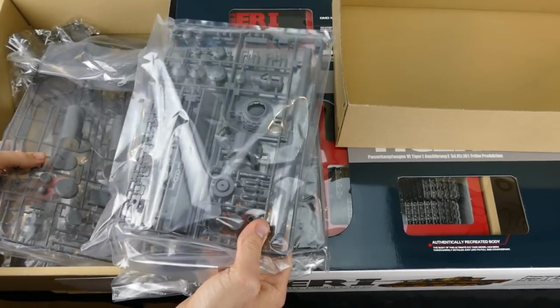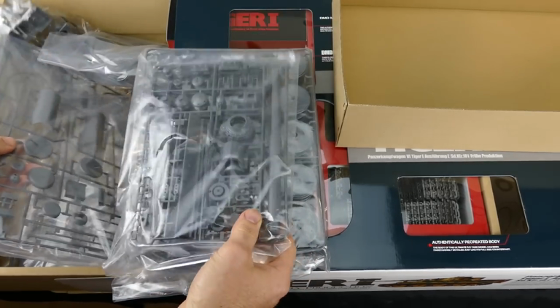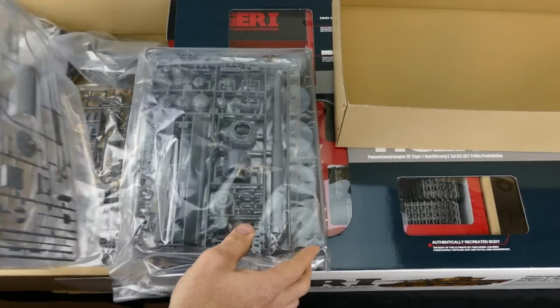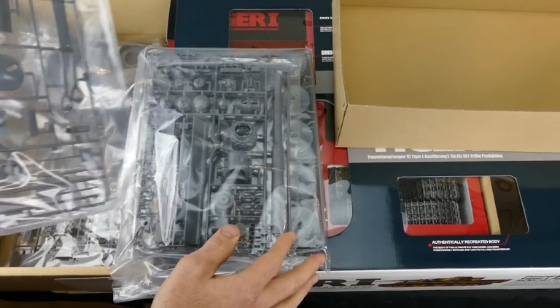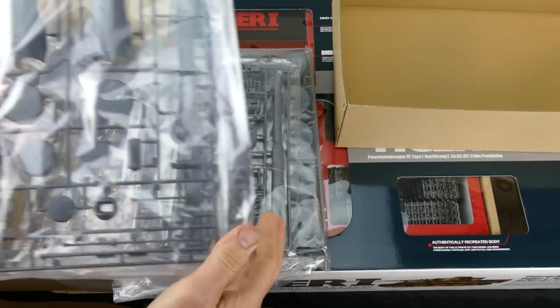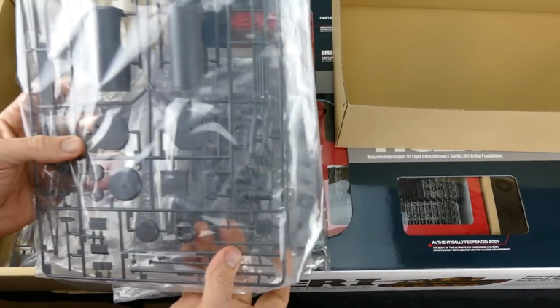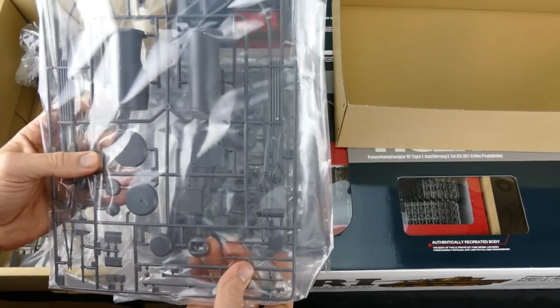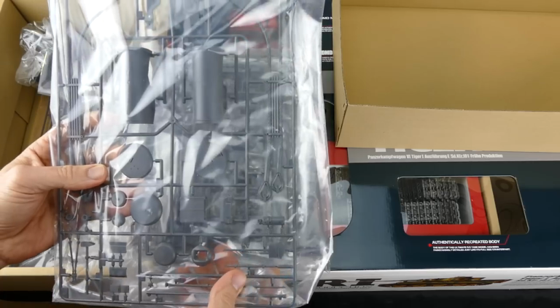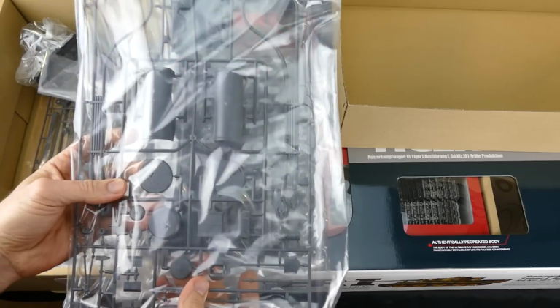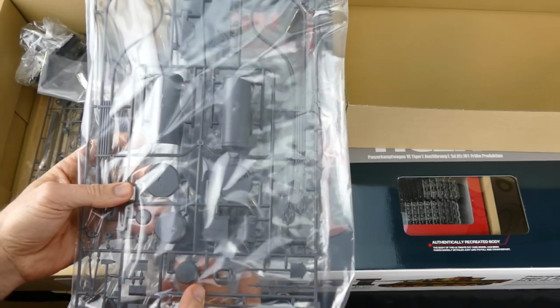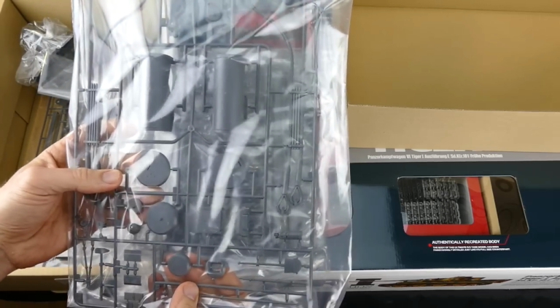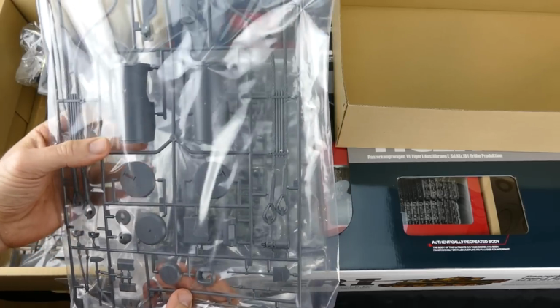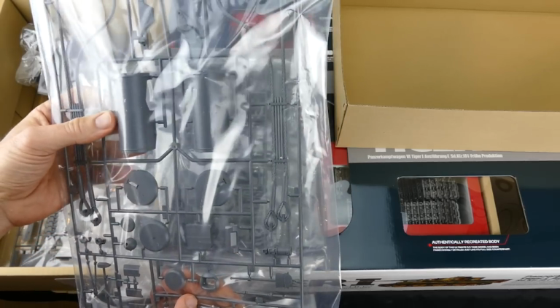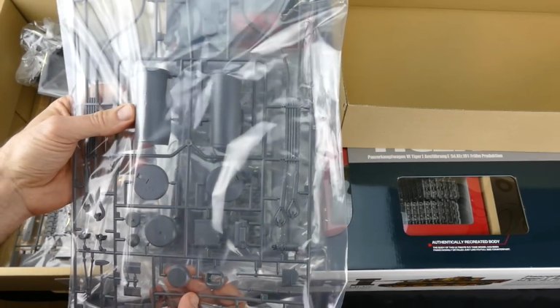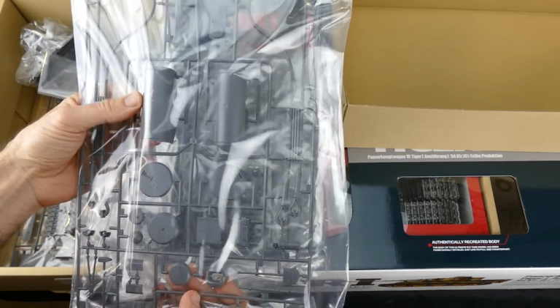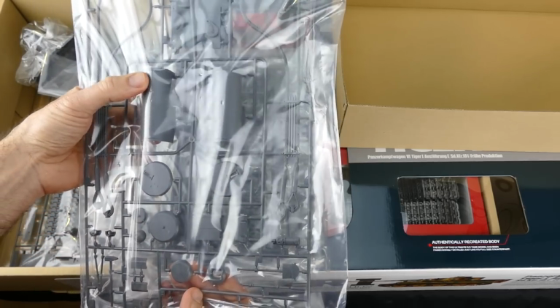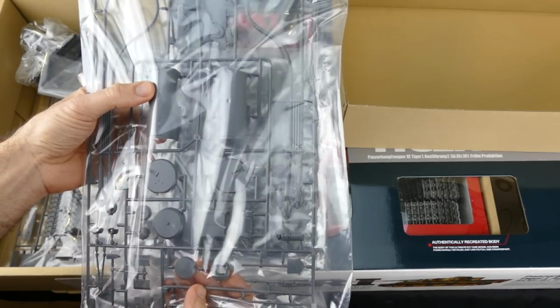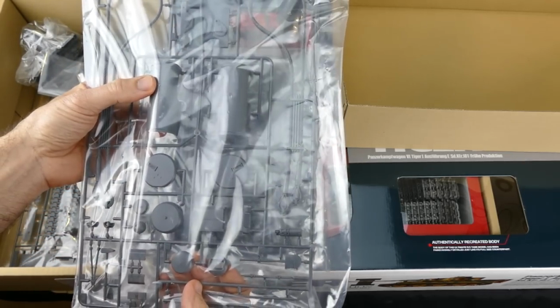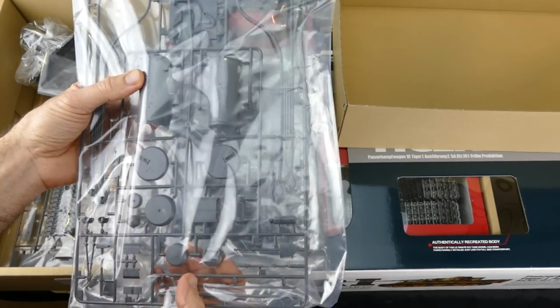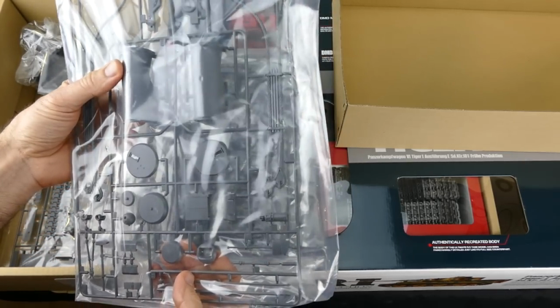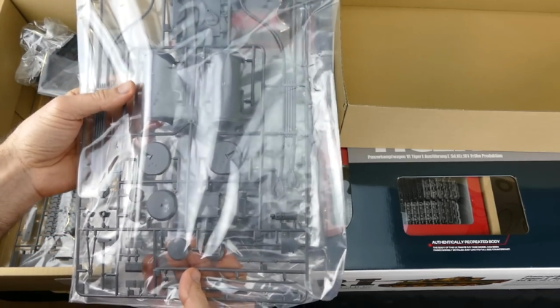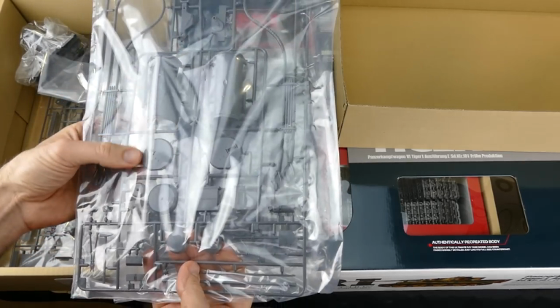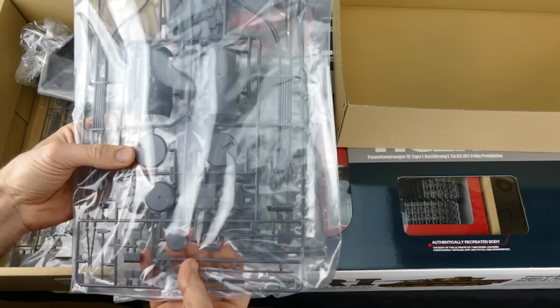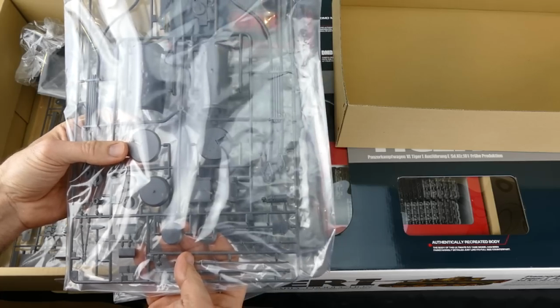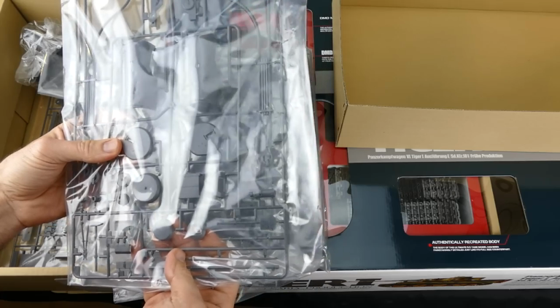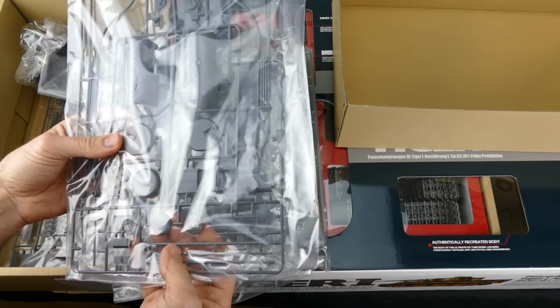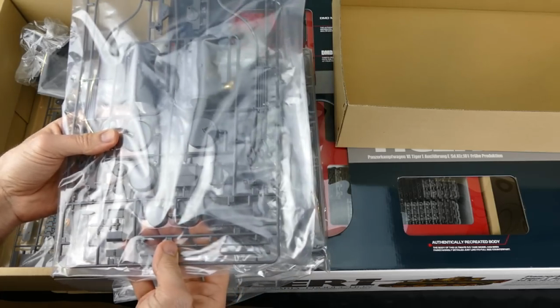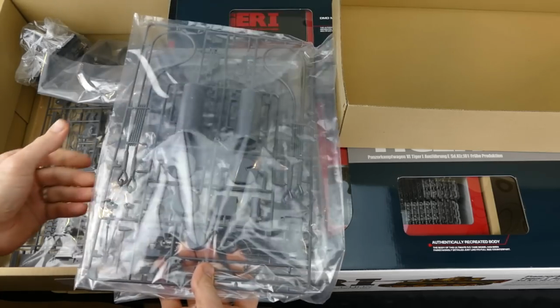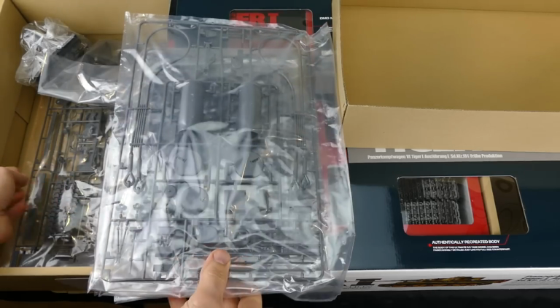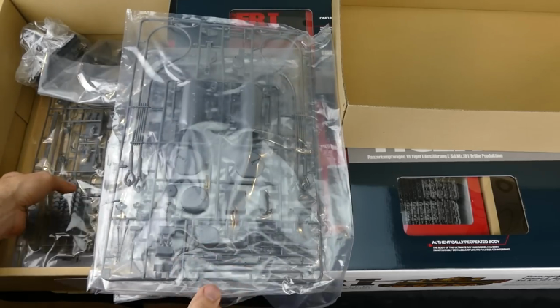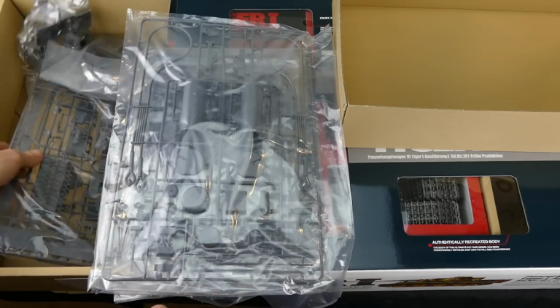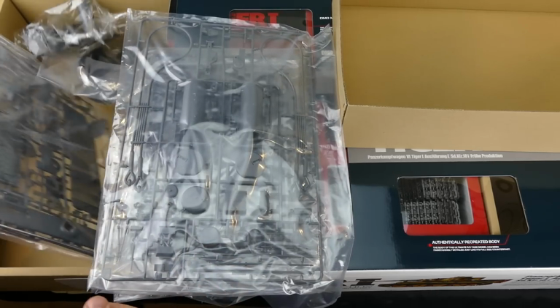Under here we have a whole lot of other plastic parts. As you can see there, there are all your road wheels, side fenders, lower parts, your muzzle brake, your main barrel. Tie cables, exhaust shrouds, all types of stuff.